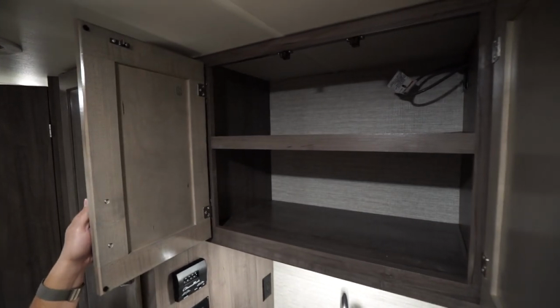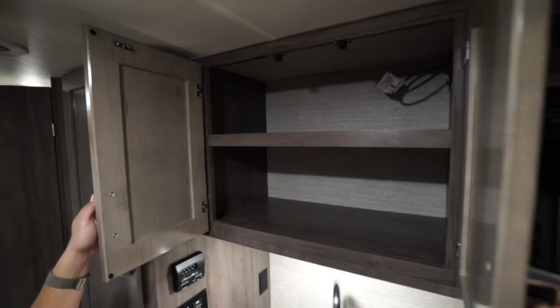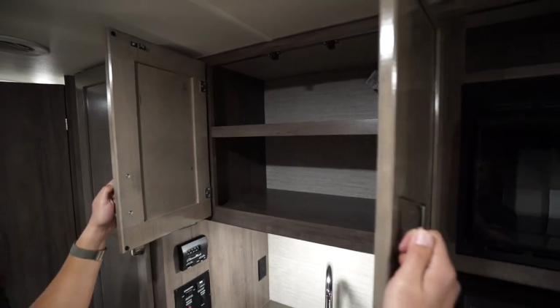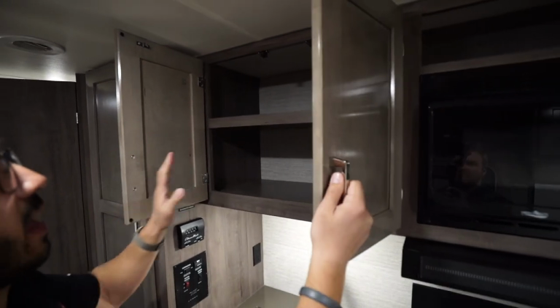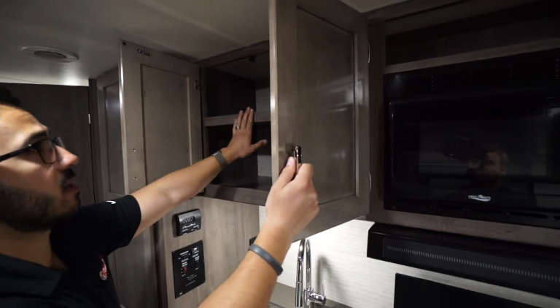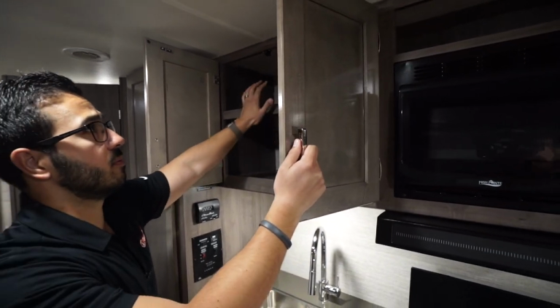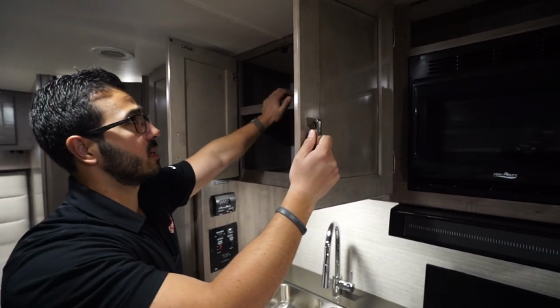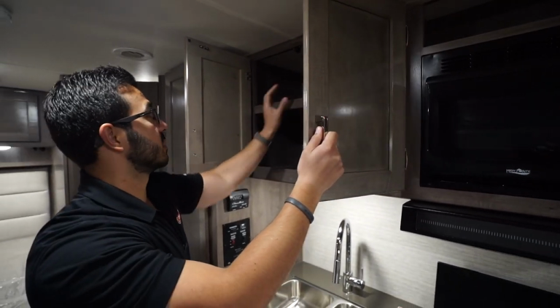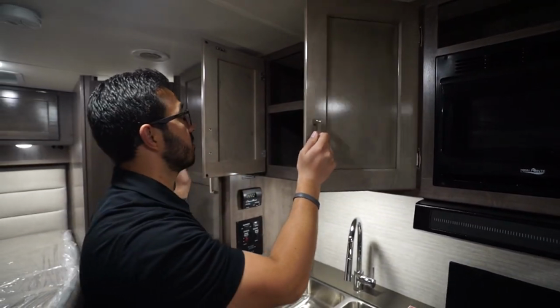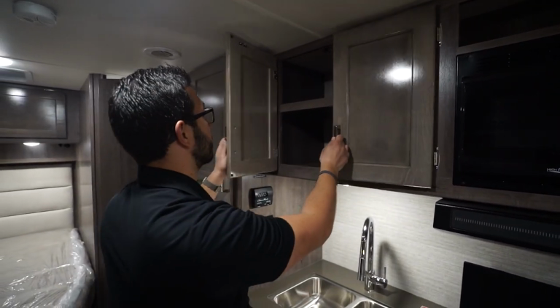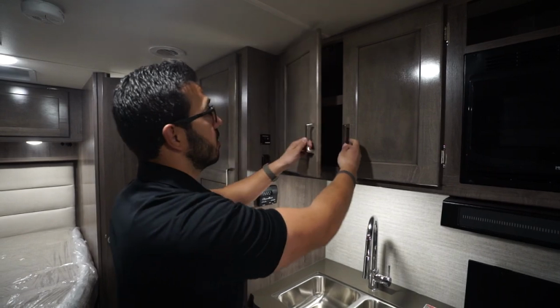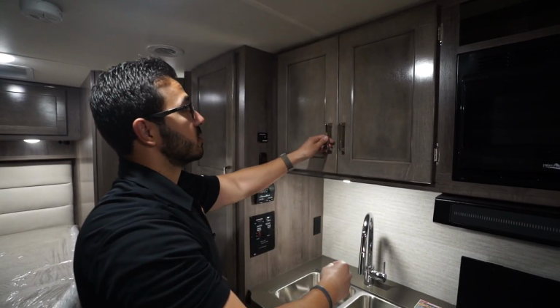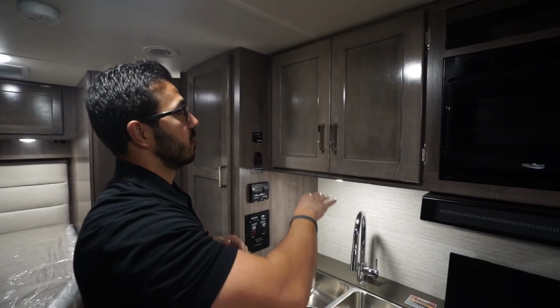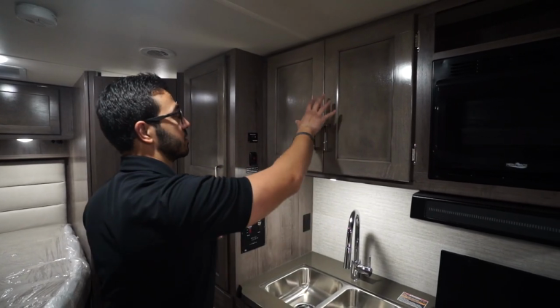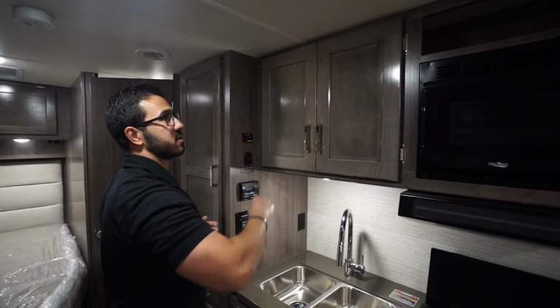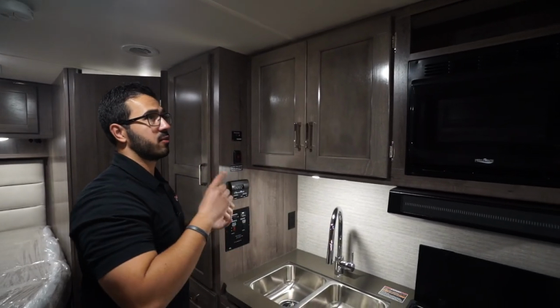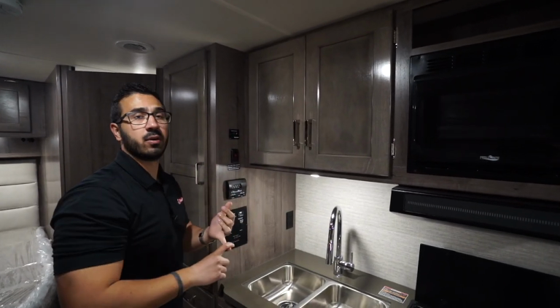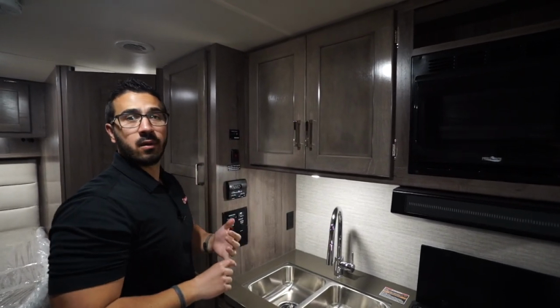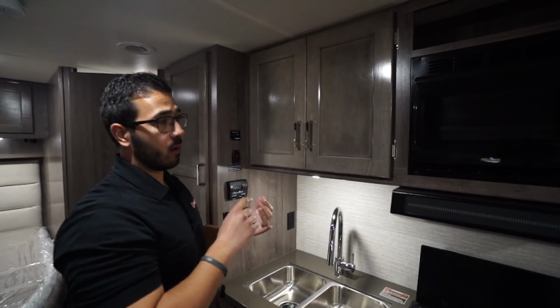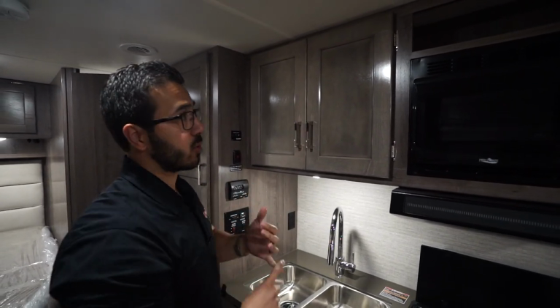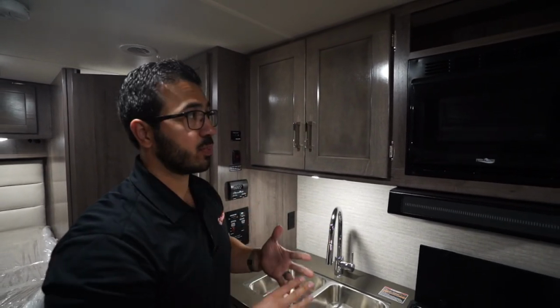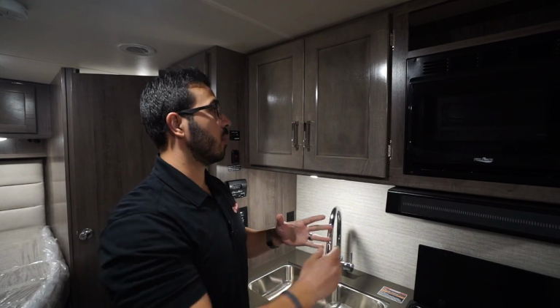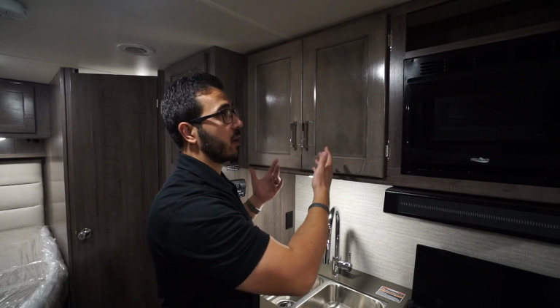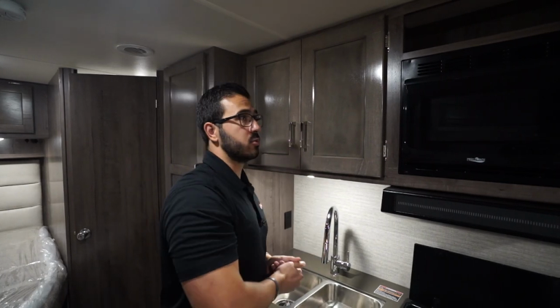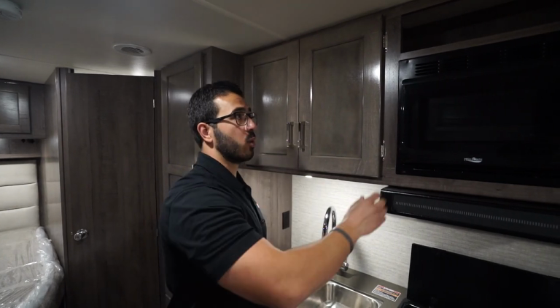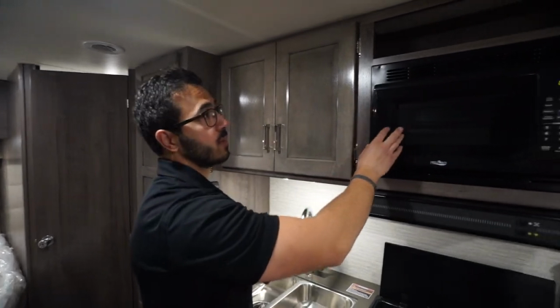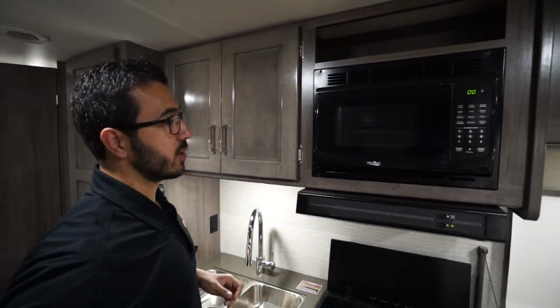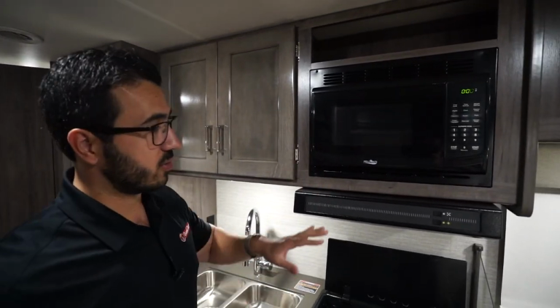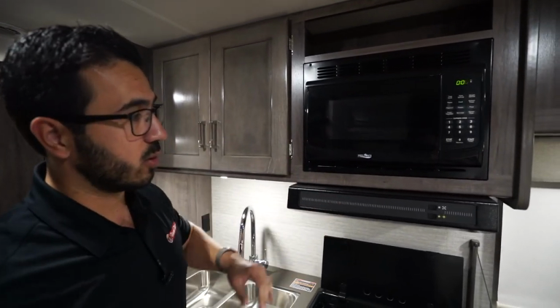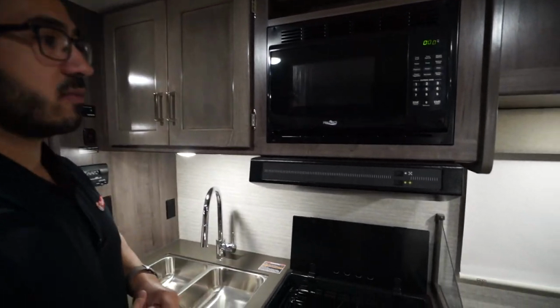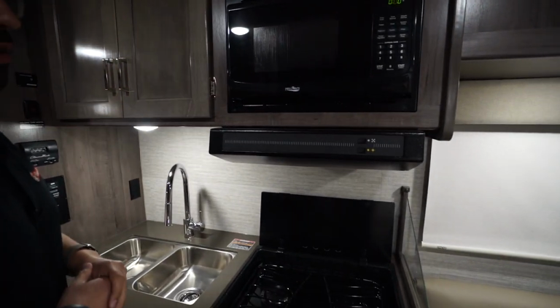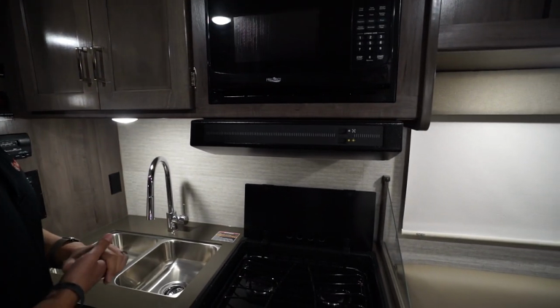Up above, you'll notice the pantry has a built-in shelf, which is great for a spice cabinet or storing cups, plates, and bowls. There's also a microwave with a fully functional hood underneath.